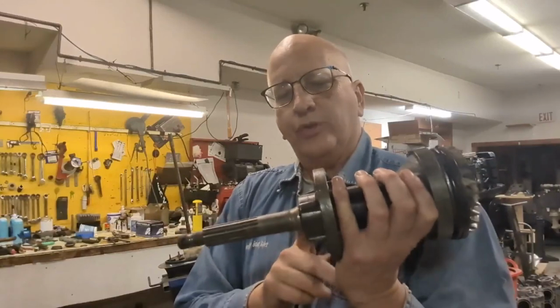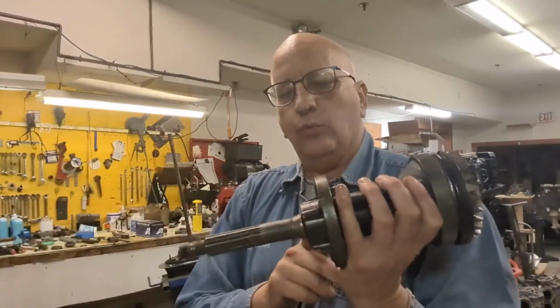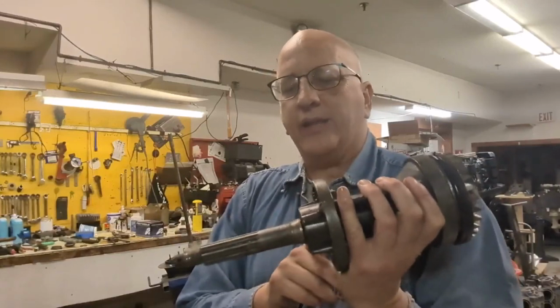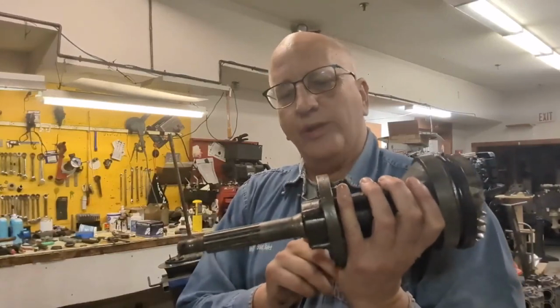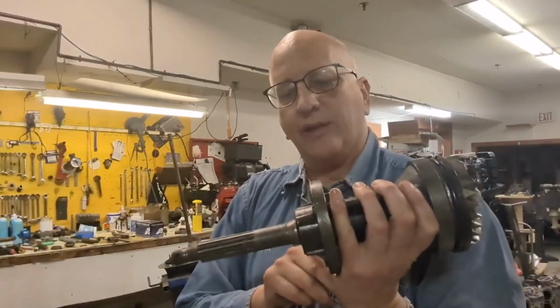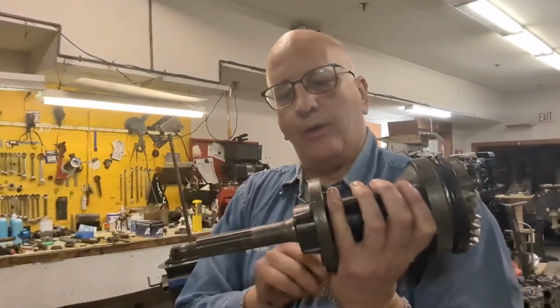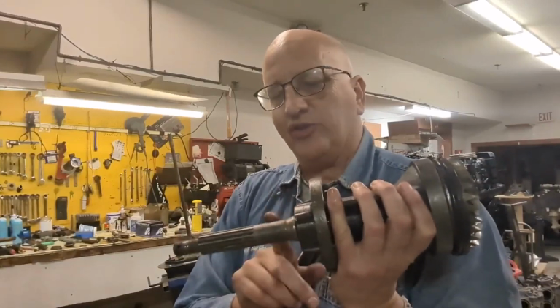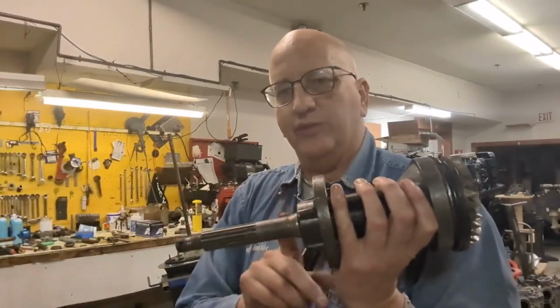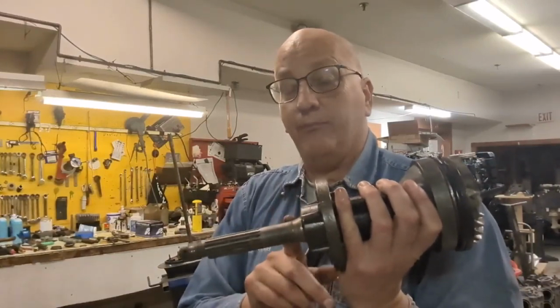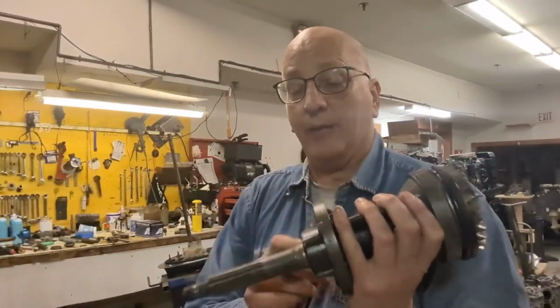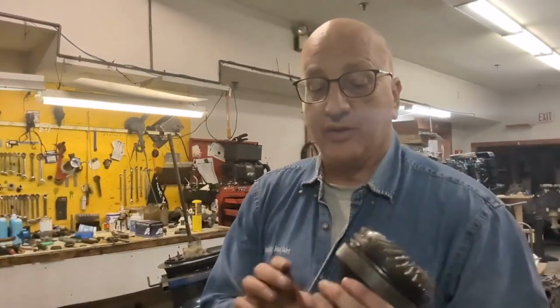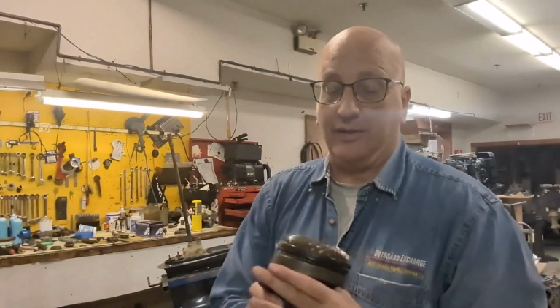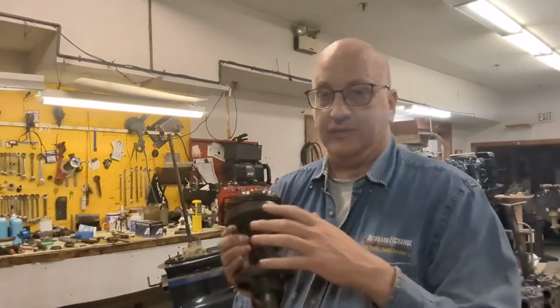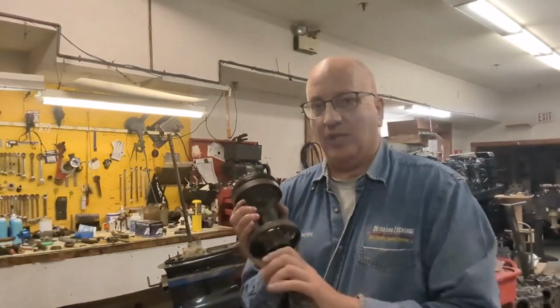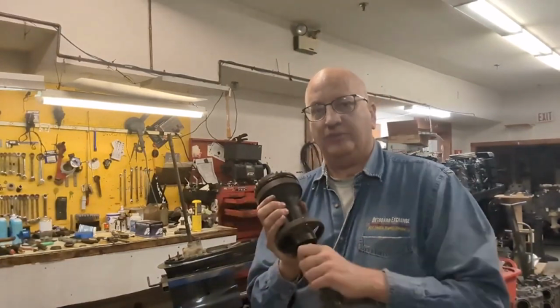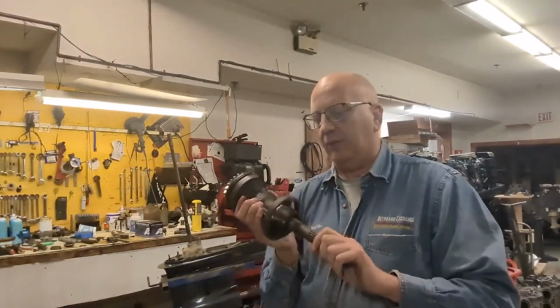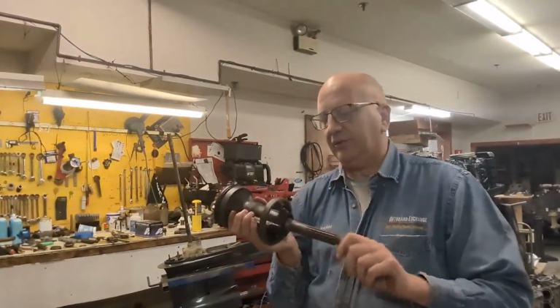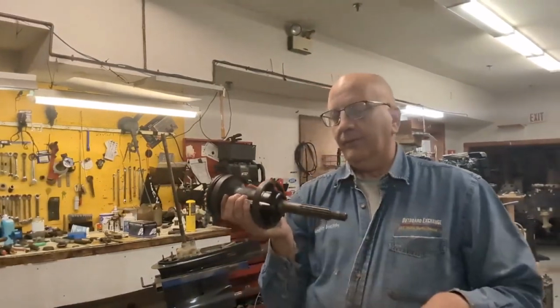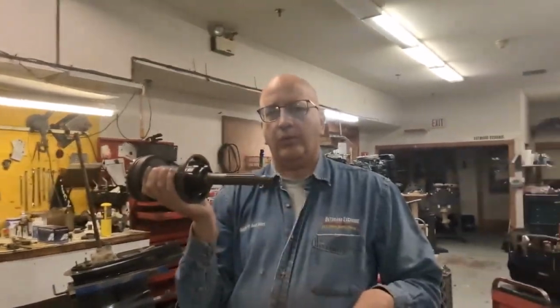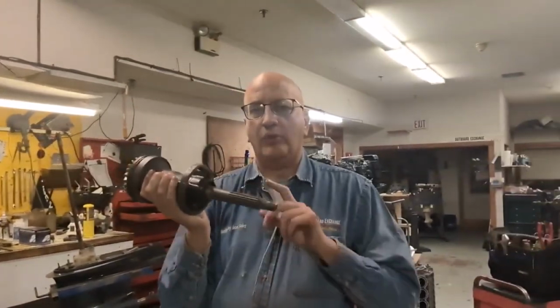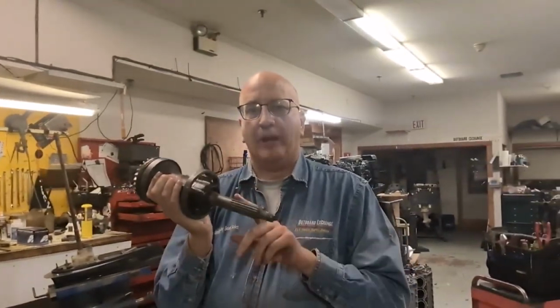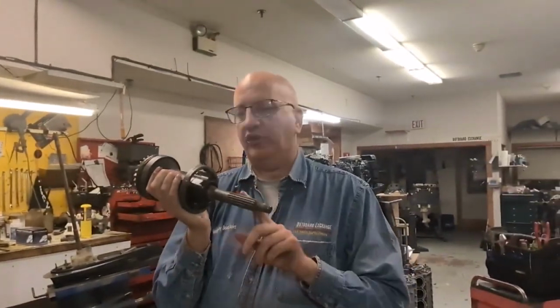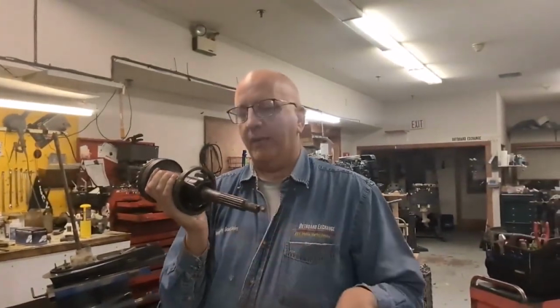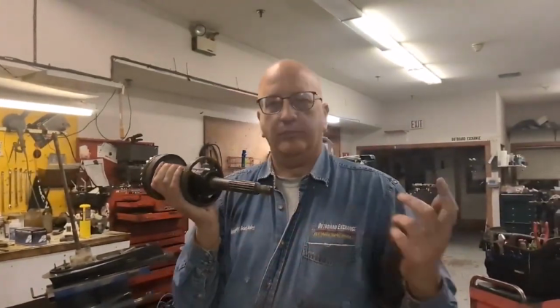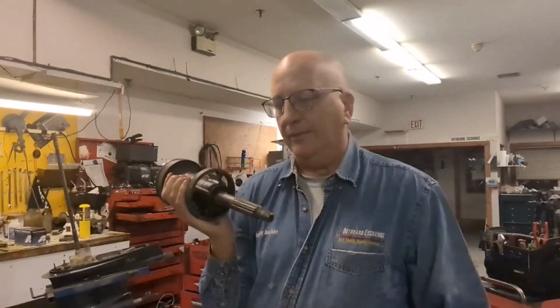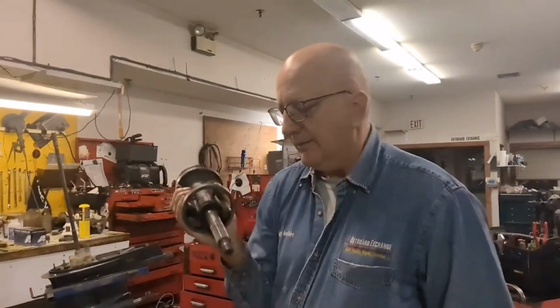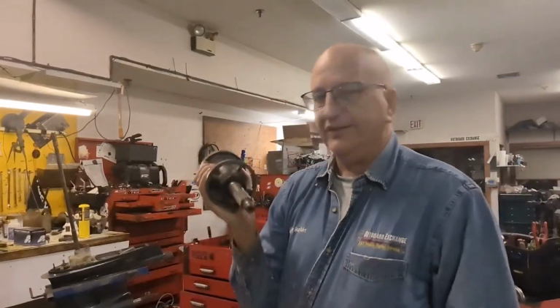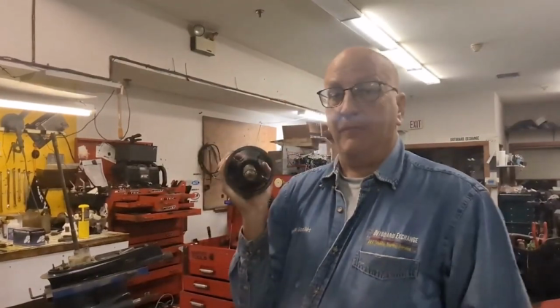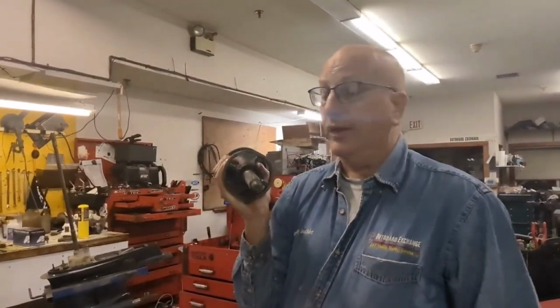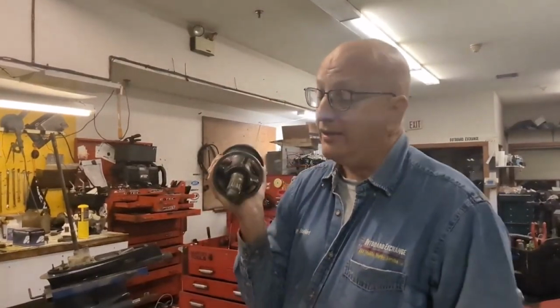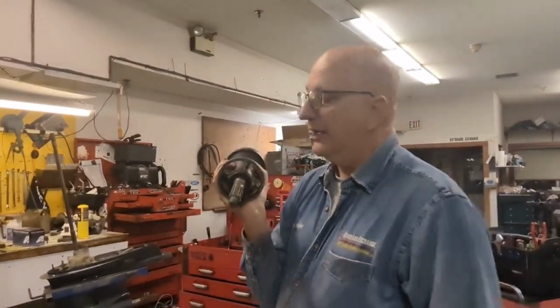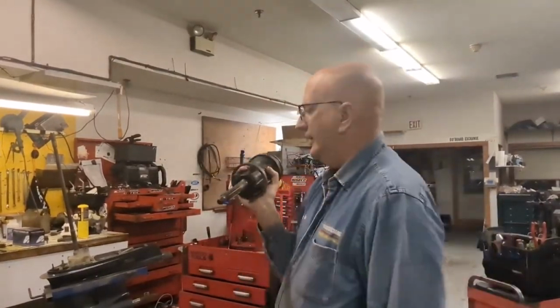For a bent prop shaft, instead of buying a new one — which can cost as much as $600 — we bring it to a machine shop where they actually straighten them out. You're fine unless it's been really badly bent and can't be straightened.